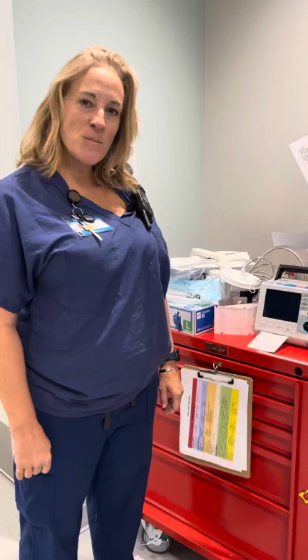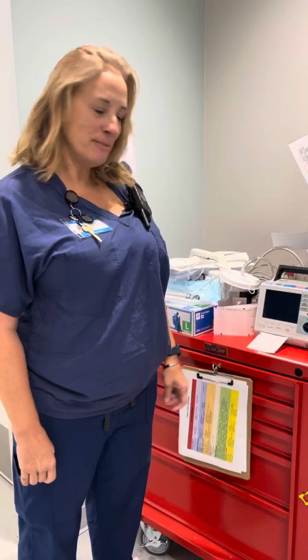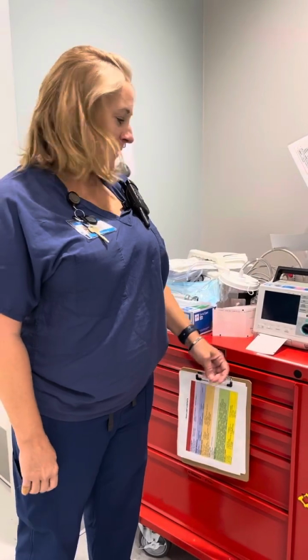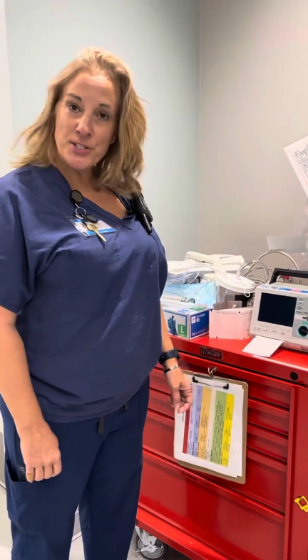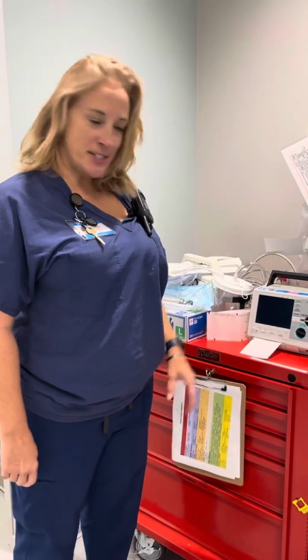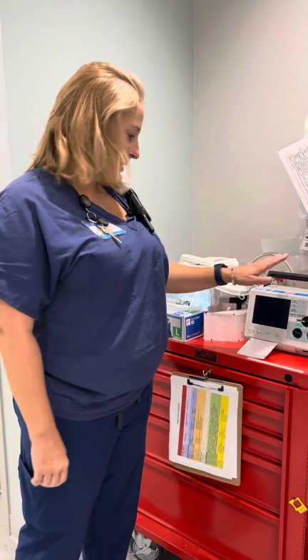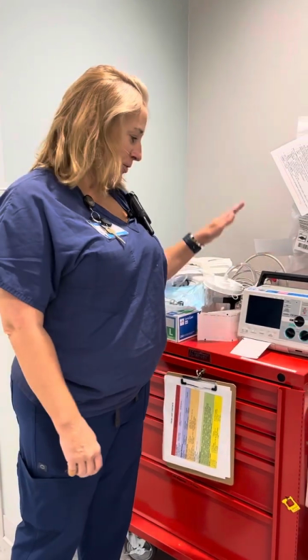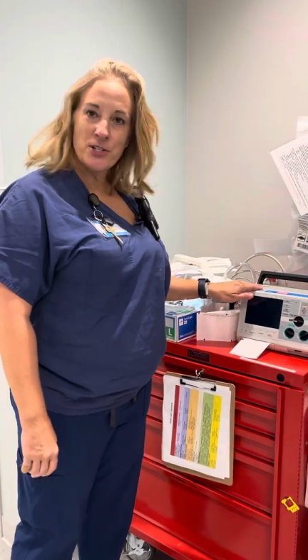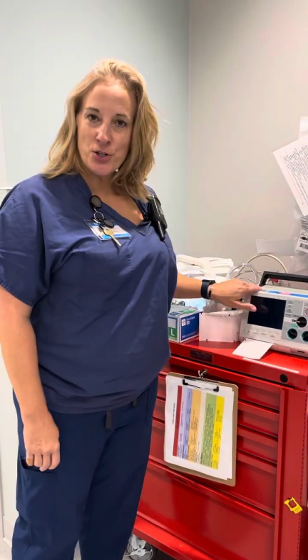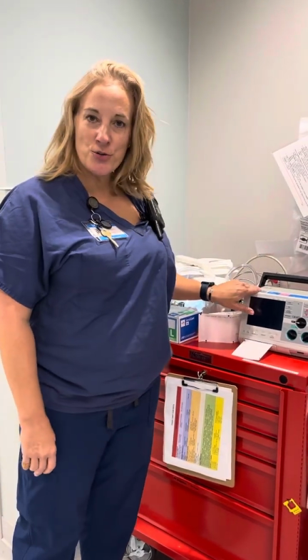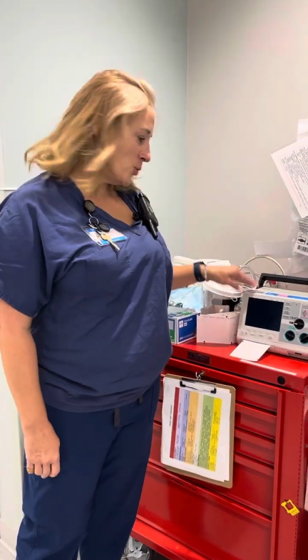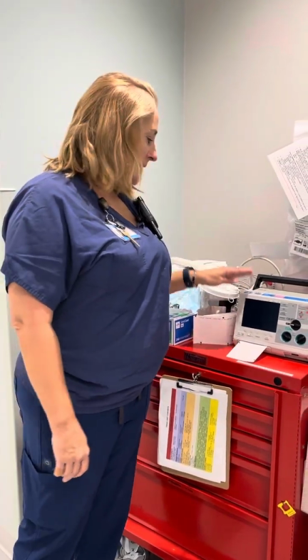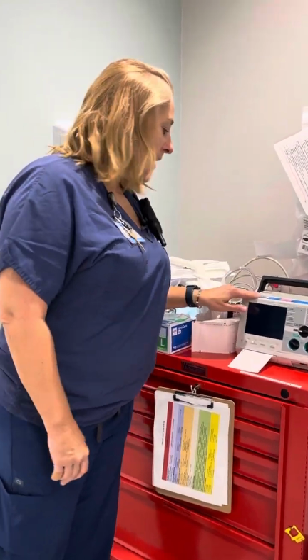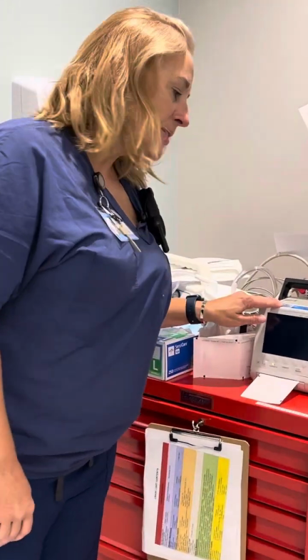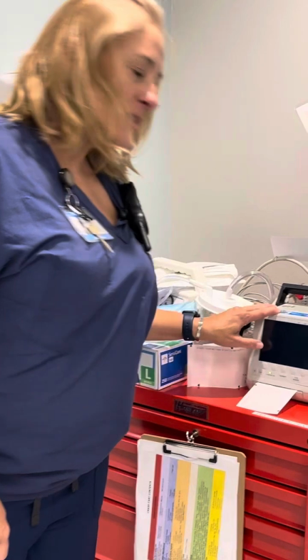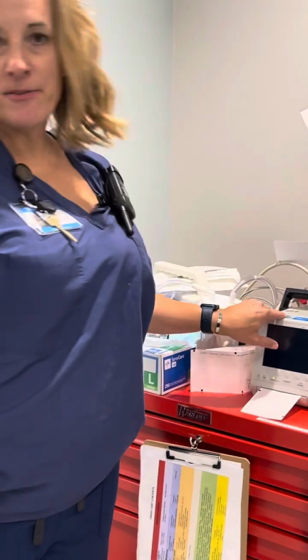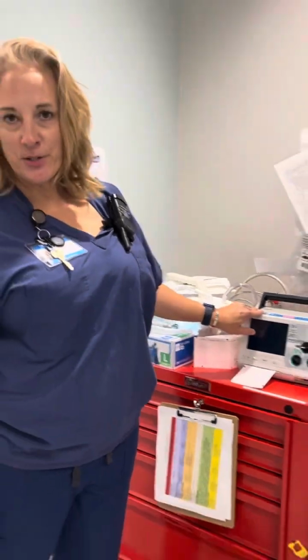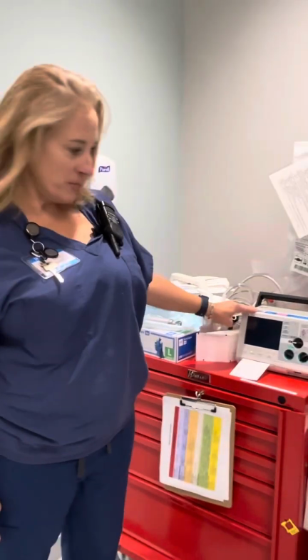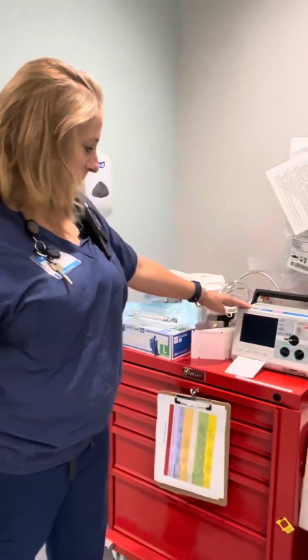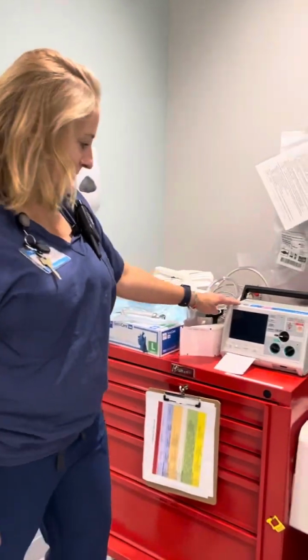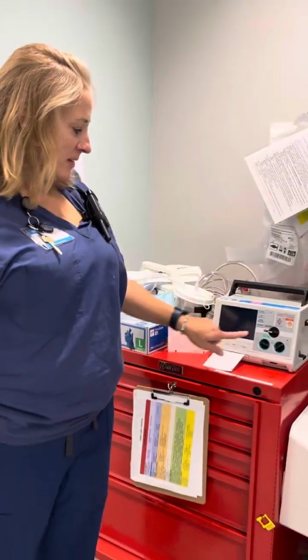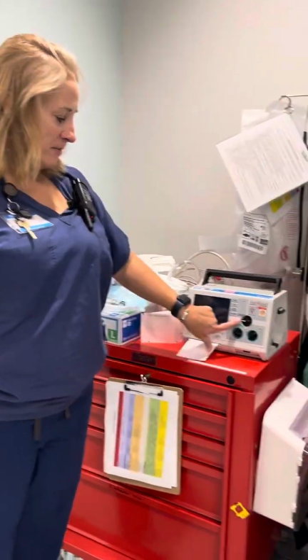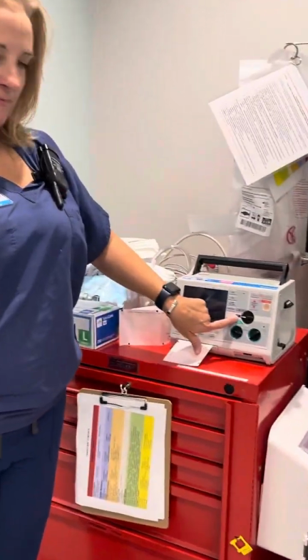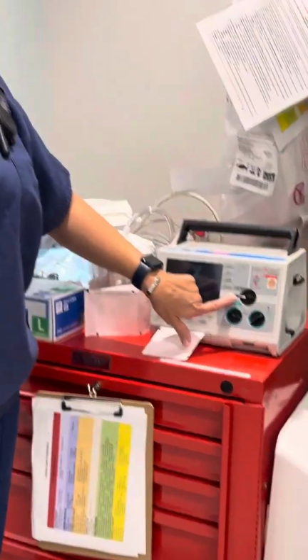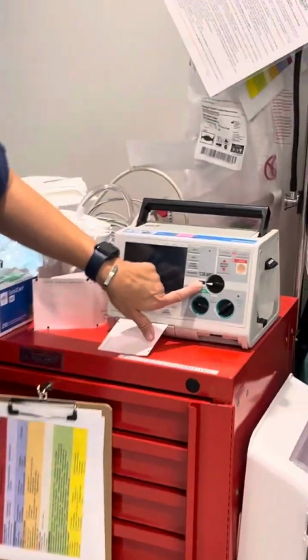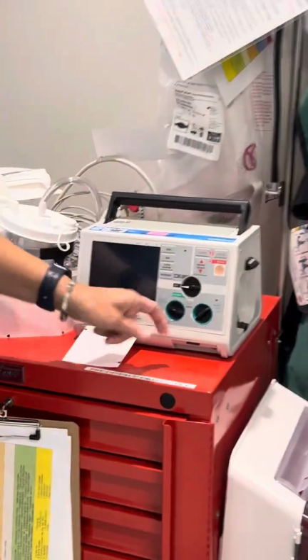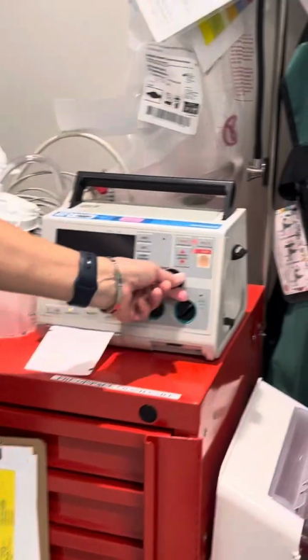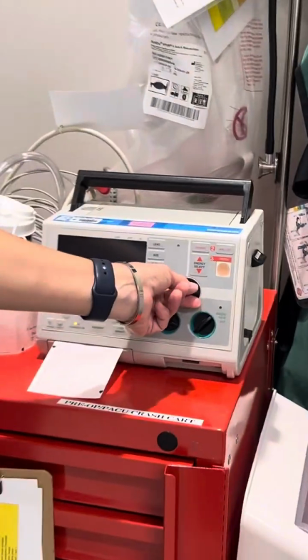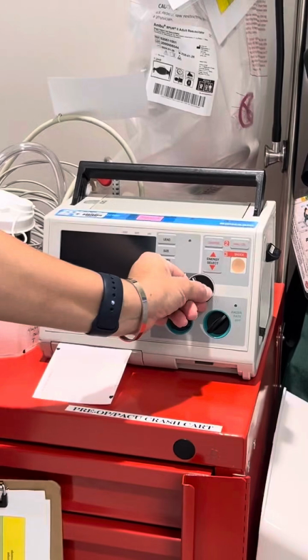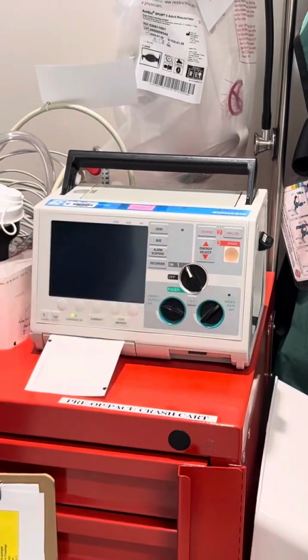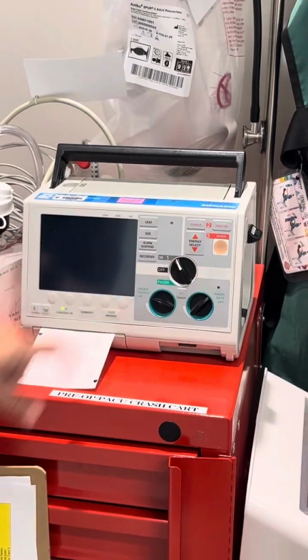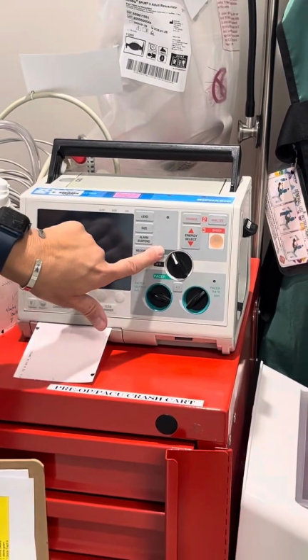This is Dawn. I'm going to show you how to discharge your Zoll M-Series Biphasic Defibrillator. You're in your on position. You're going to turn it to position one.